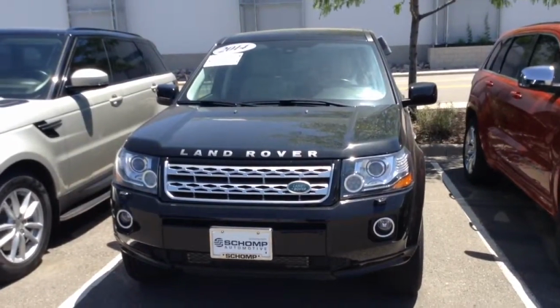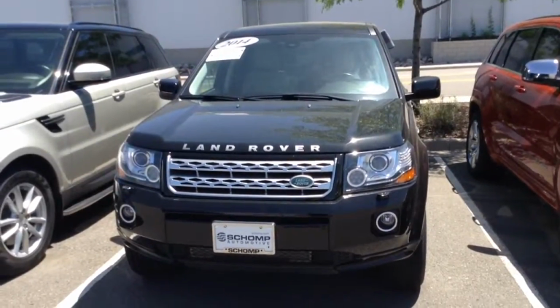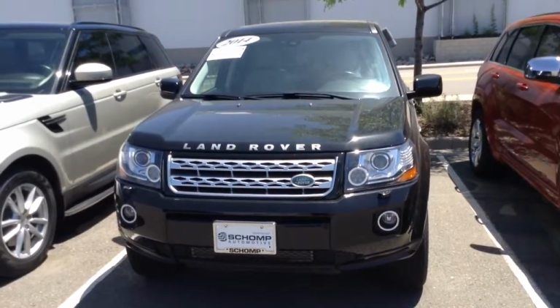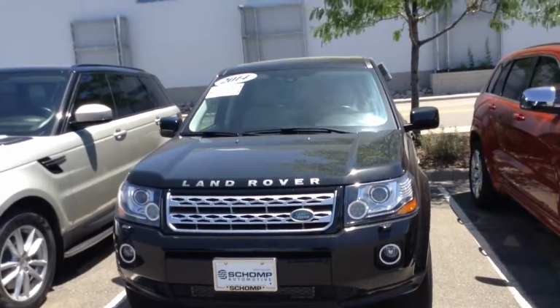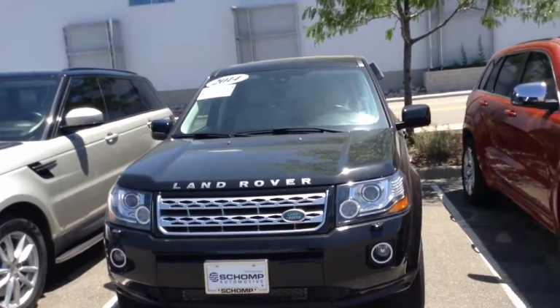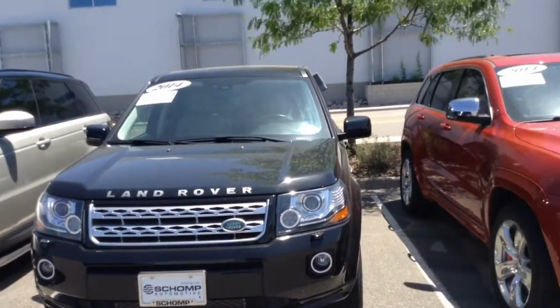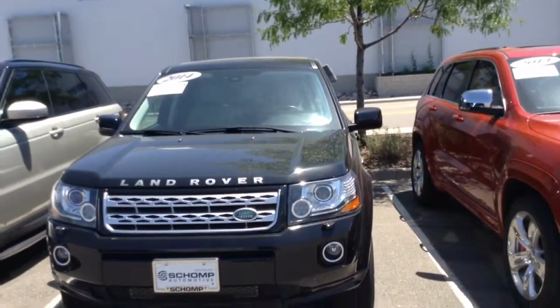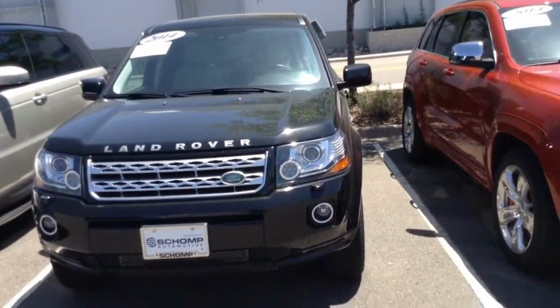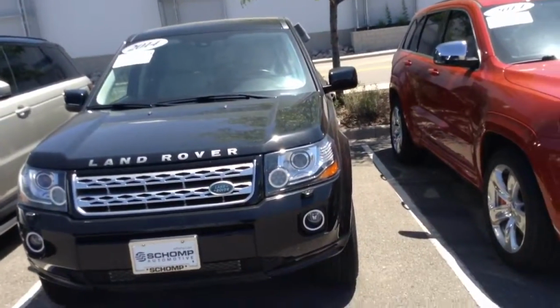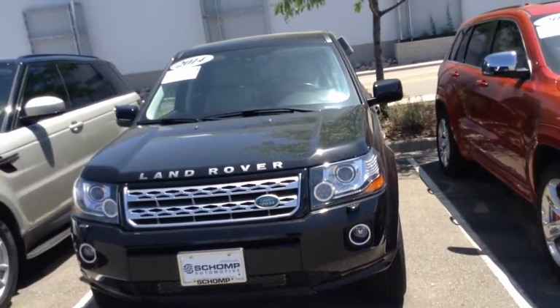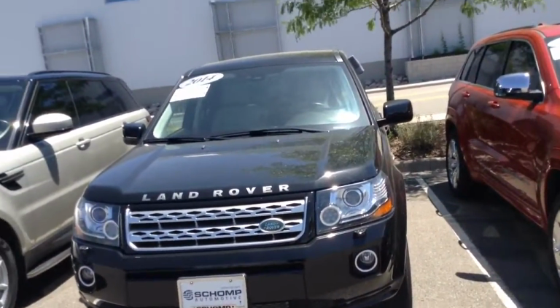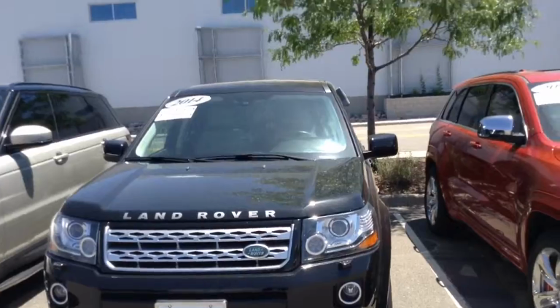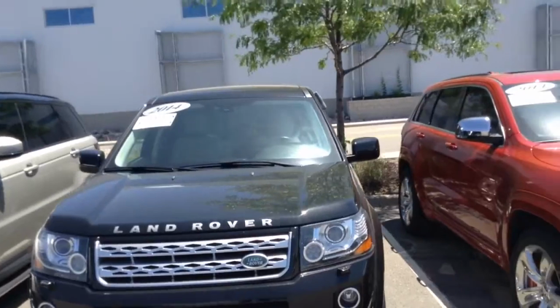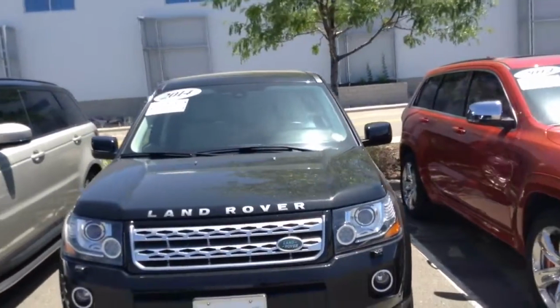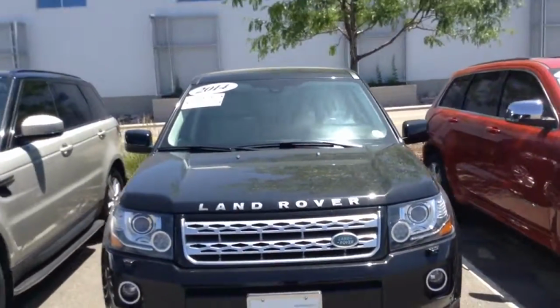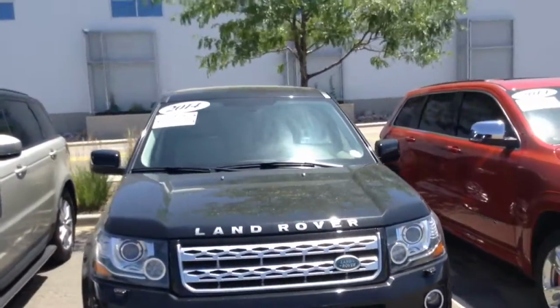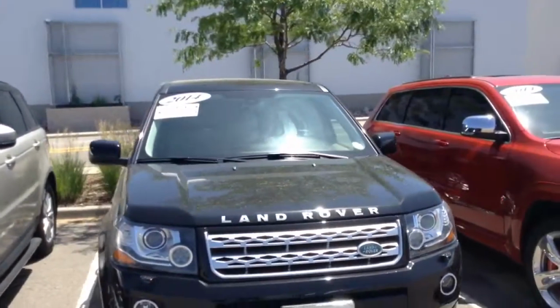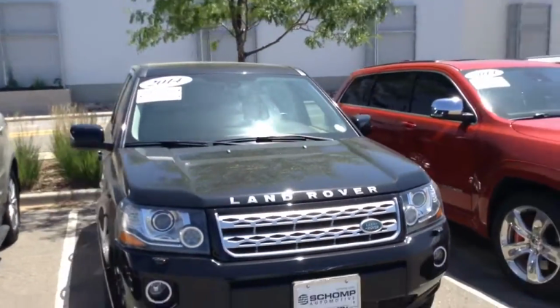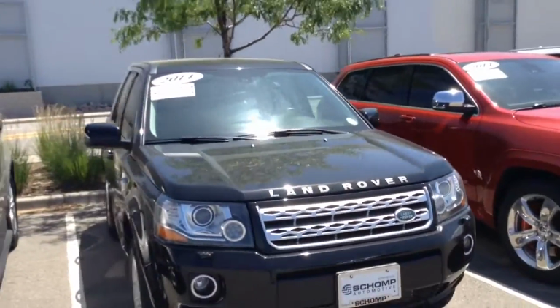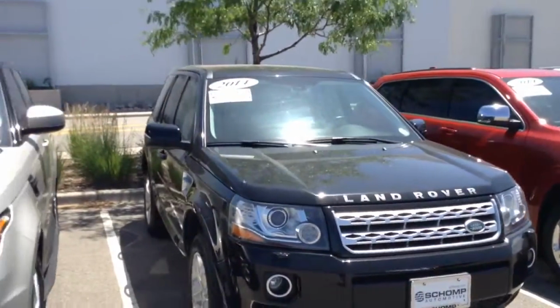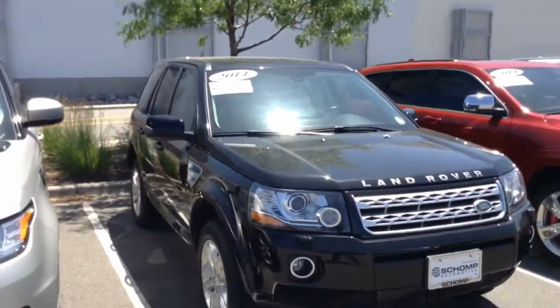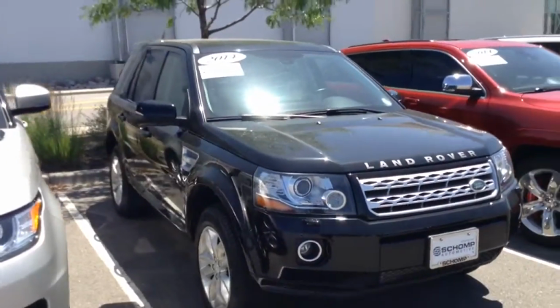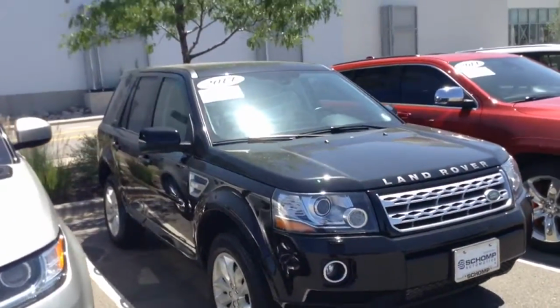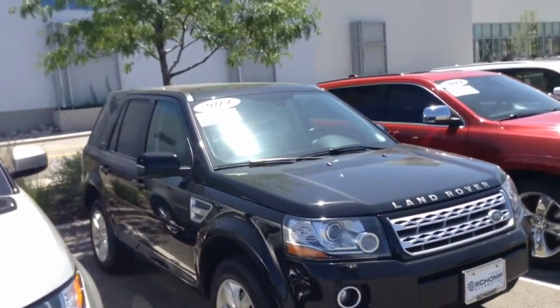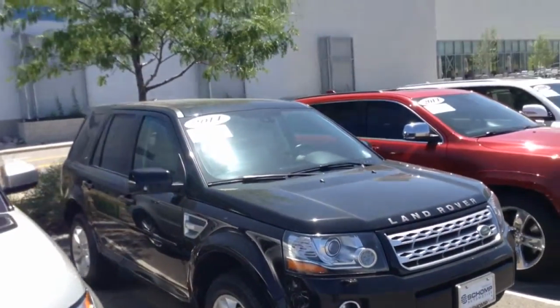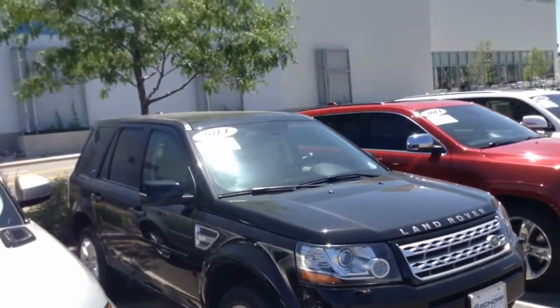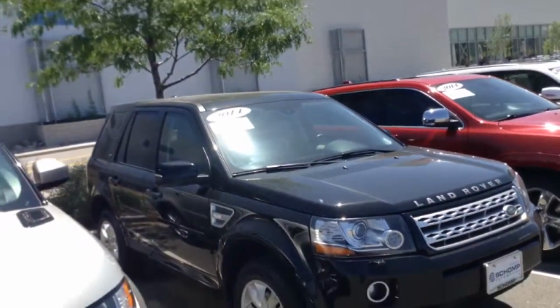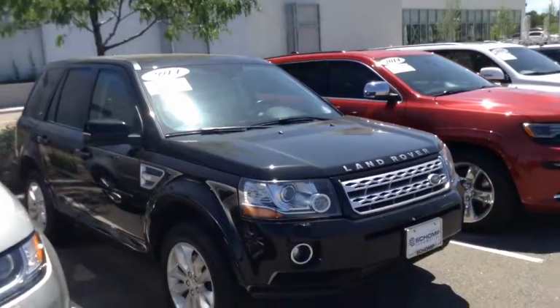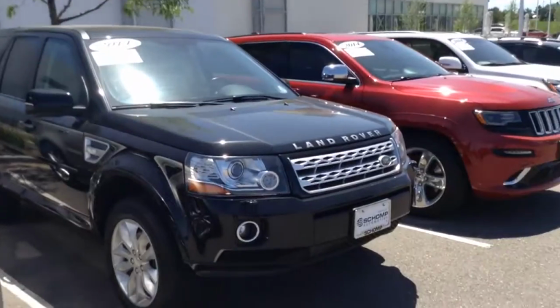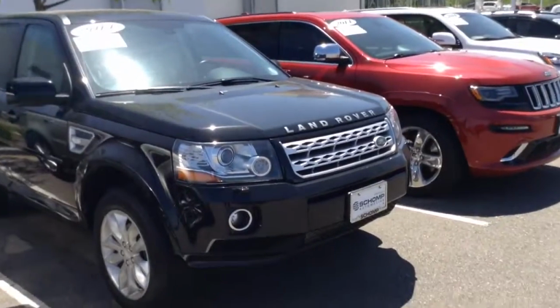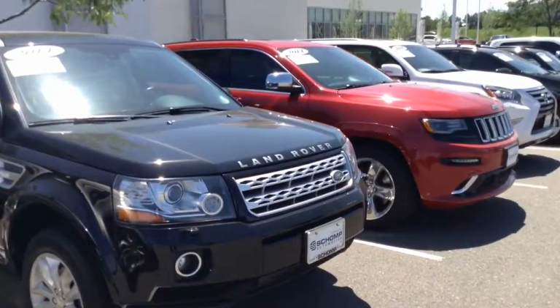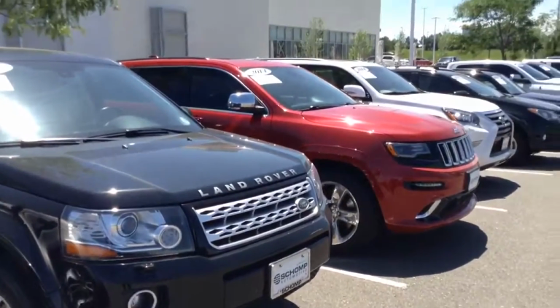Good morning from Sean's BMW. My name is Steve. This is a 2014 Land Rover LR2. It appears to be in fantastic shape. Very clean.